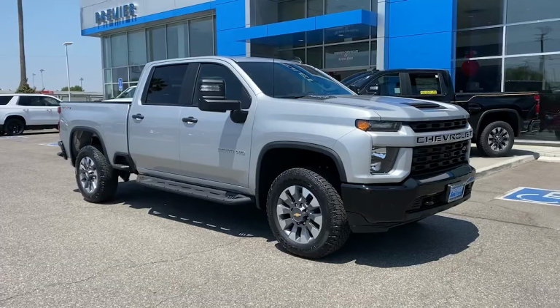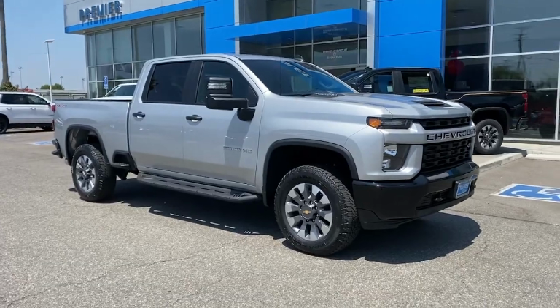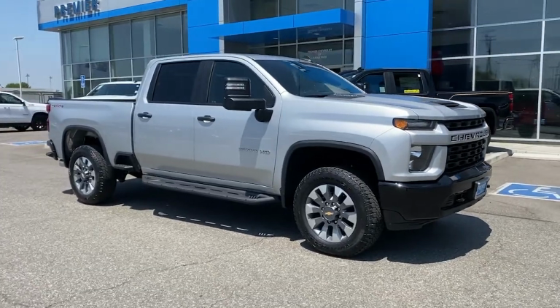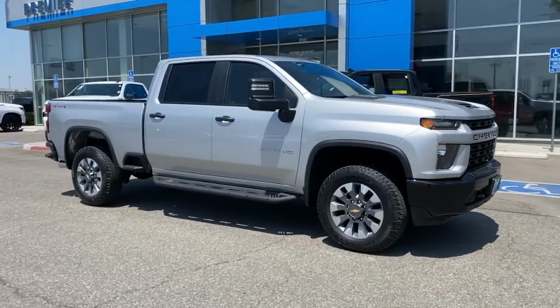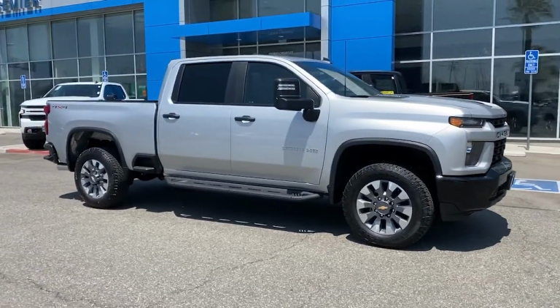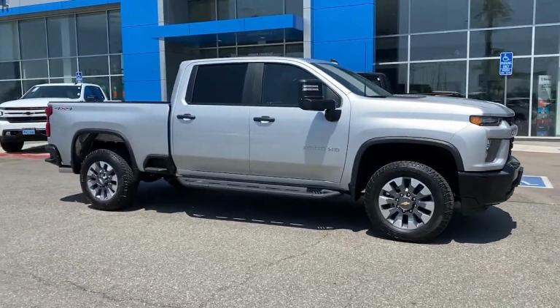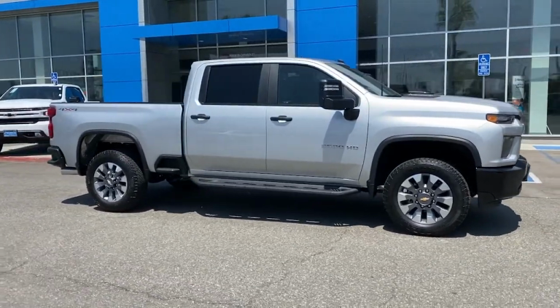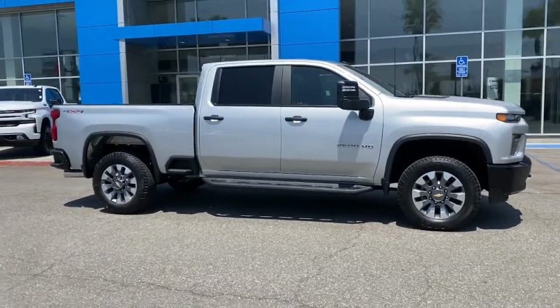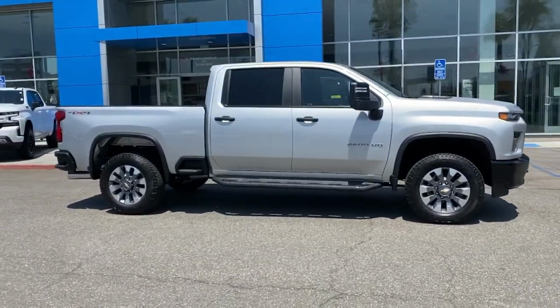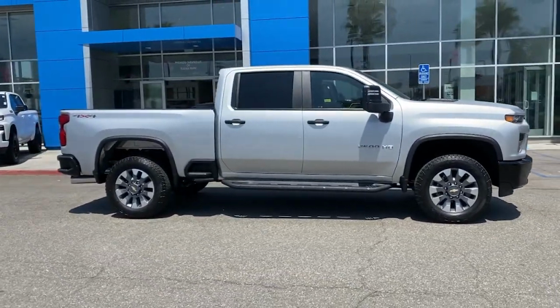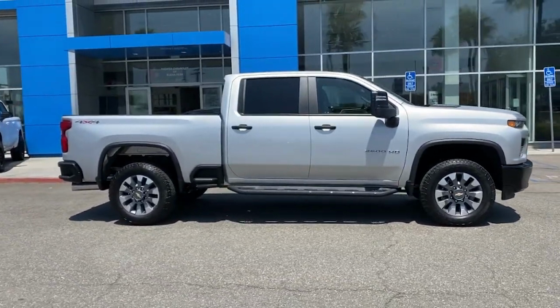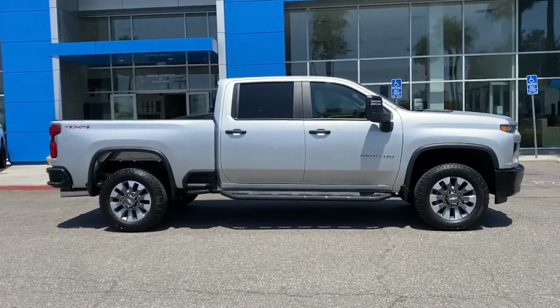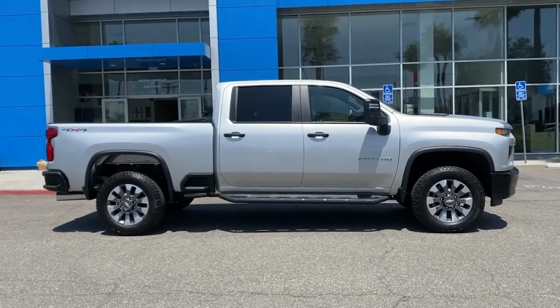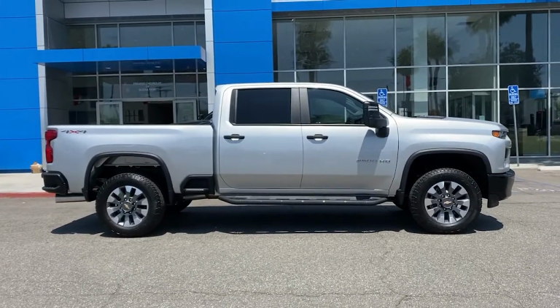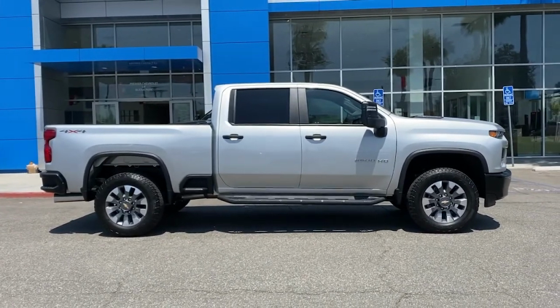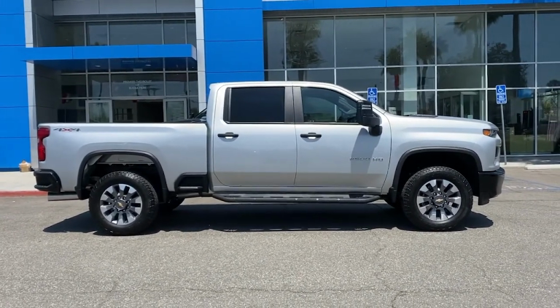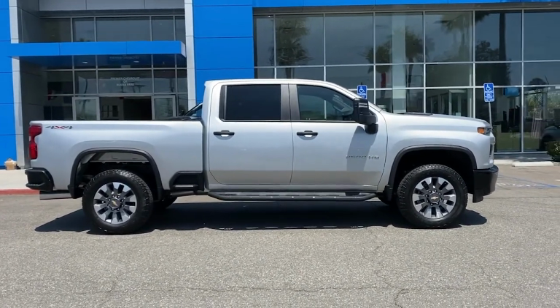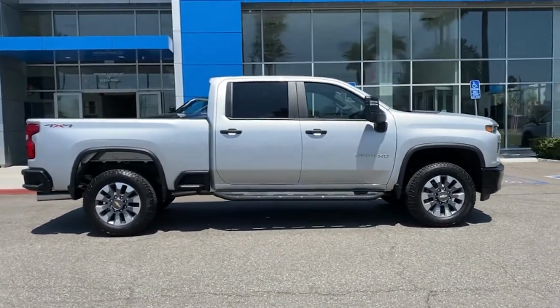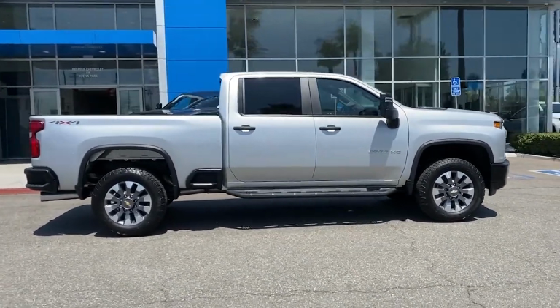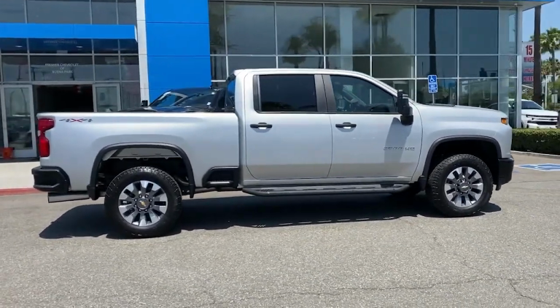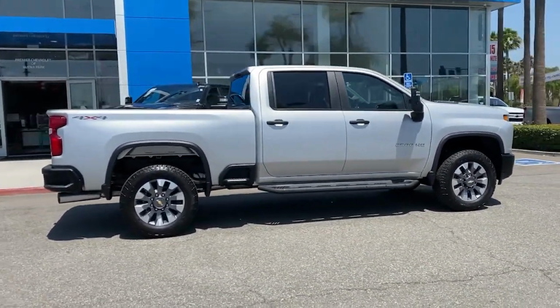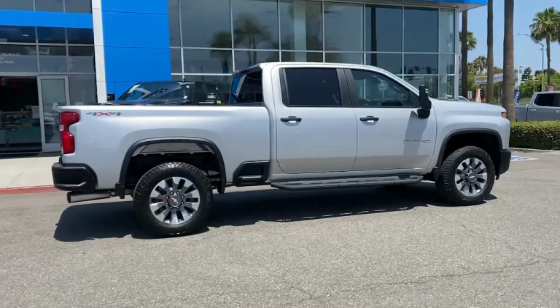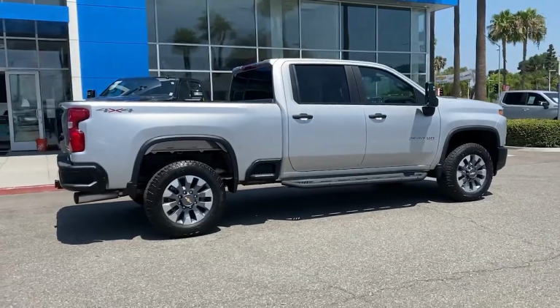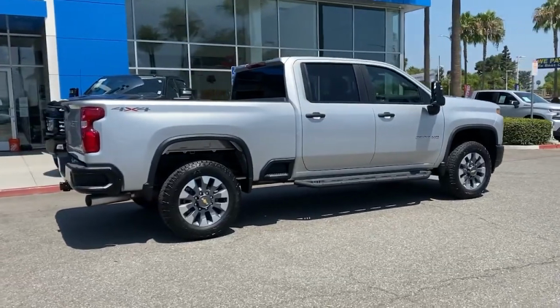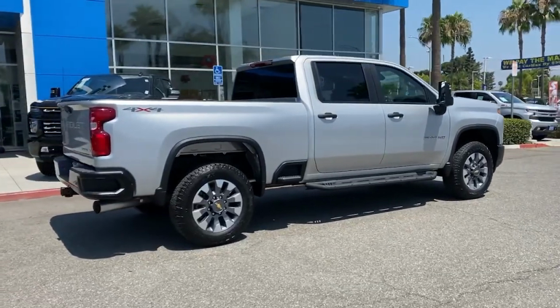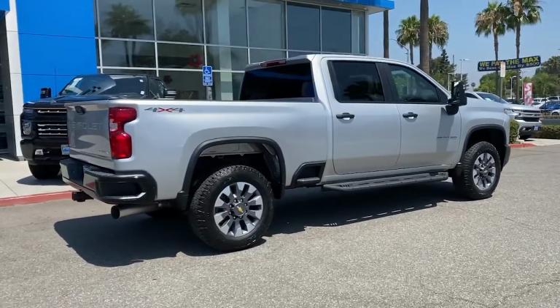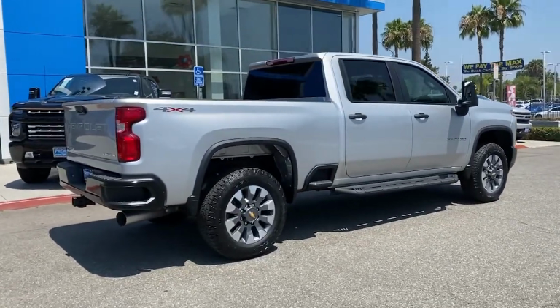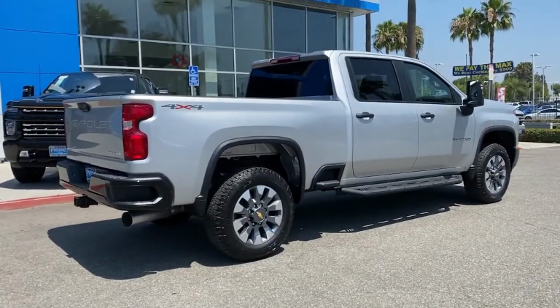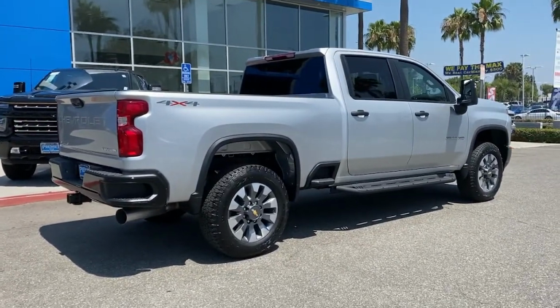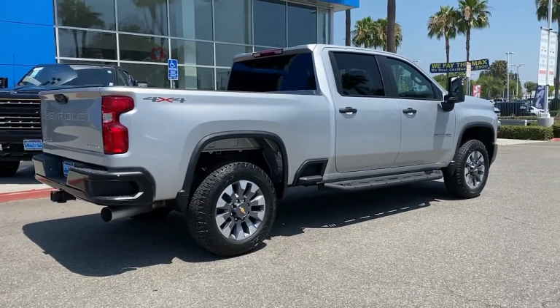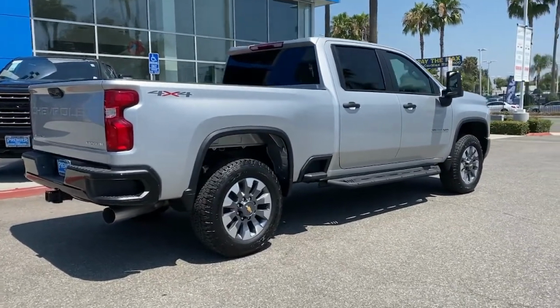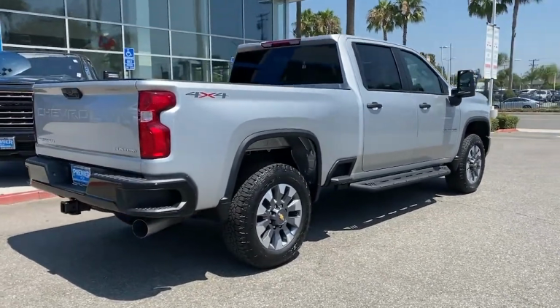Introducing the 2021 Chevrolet Silverado. The all-new Silverado builds on its heritage with an improved bed design, increased cargo capacity, customizable technology, refined comfort and safety features, and even bolder strength.